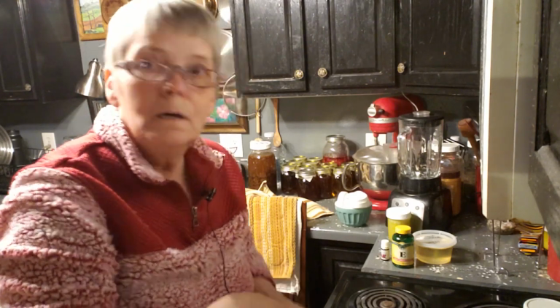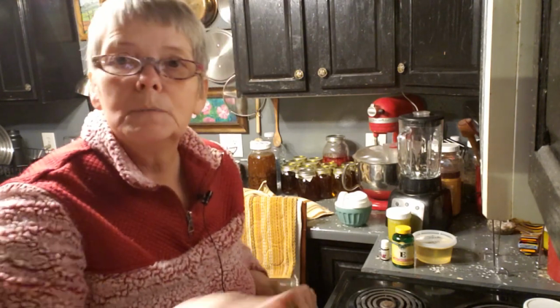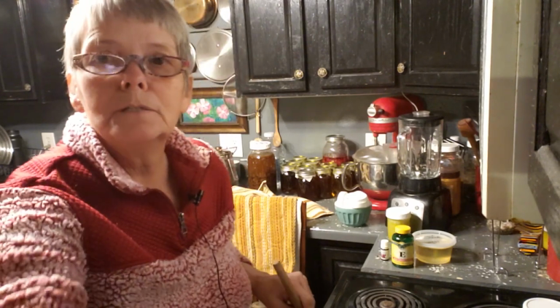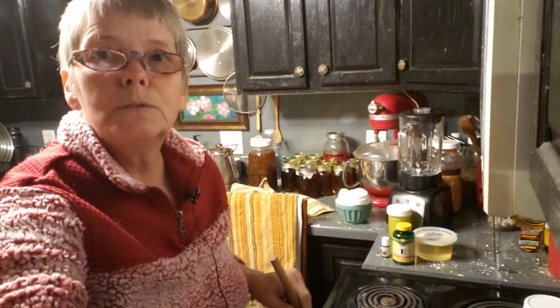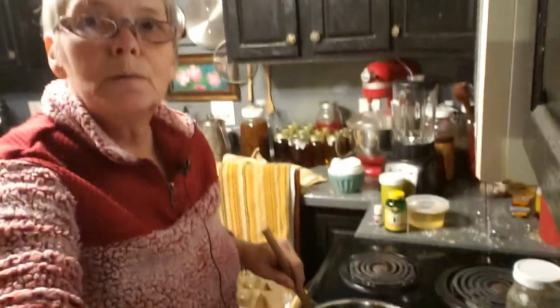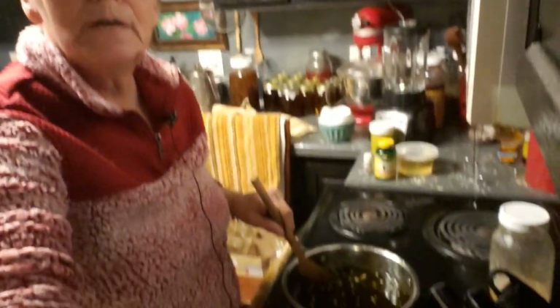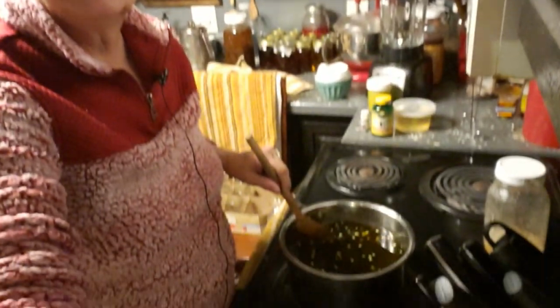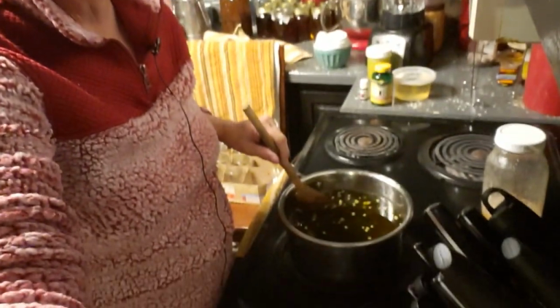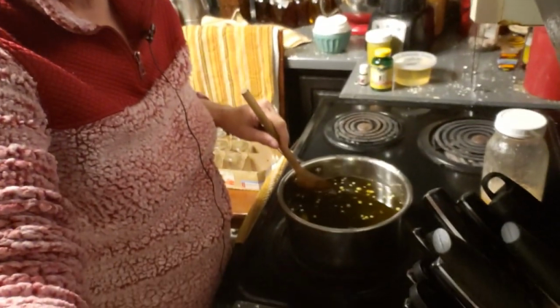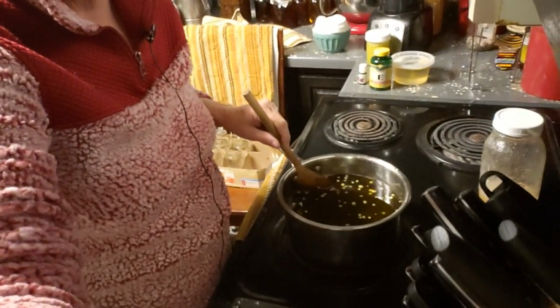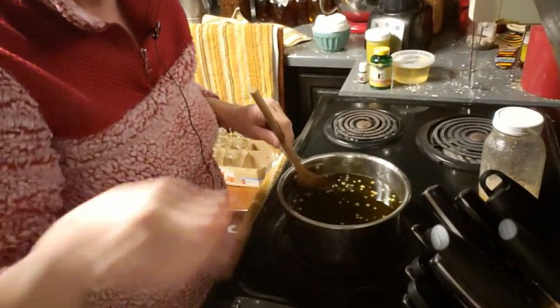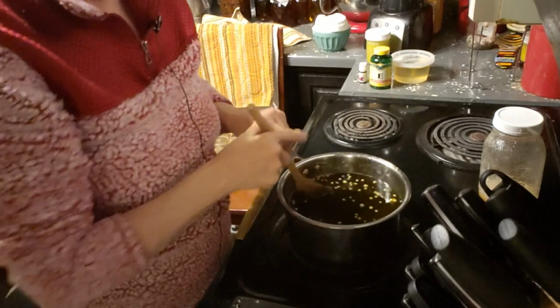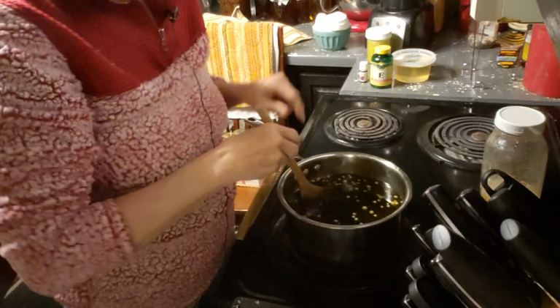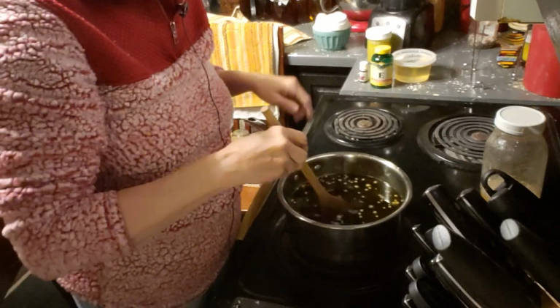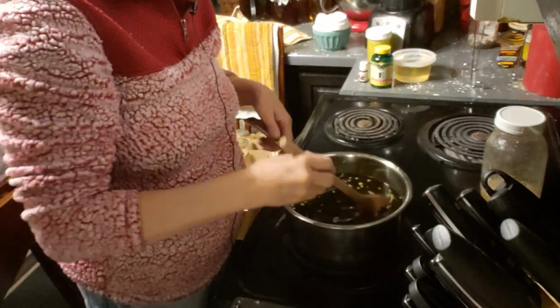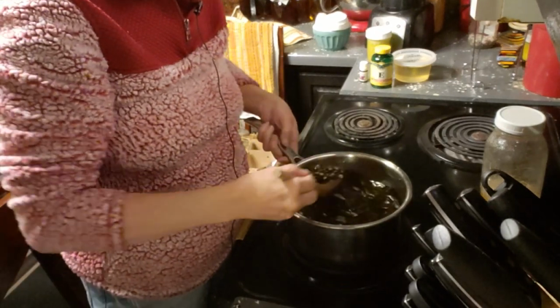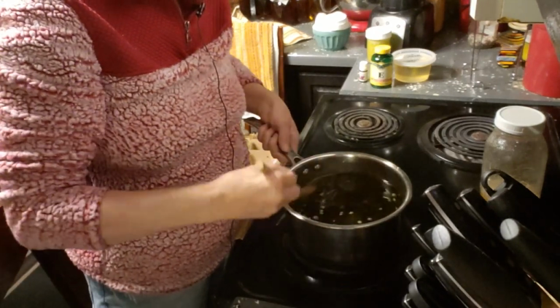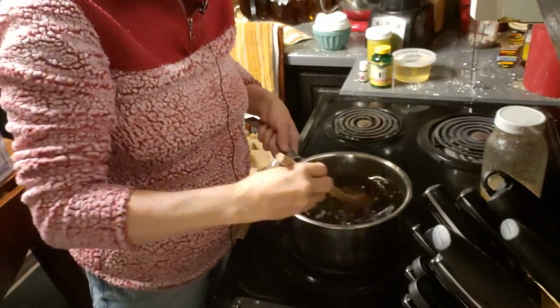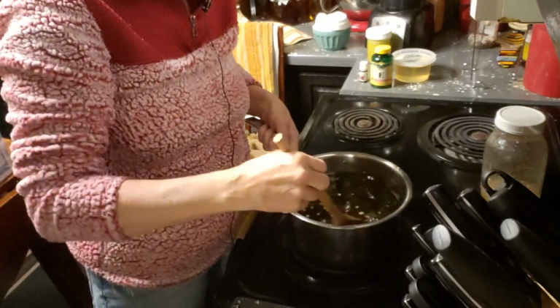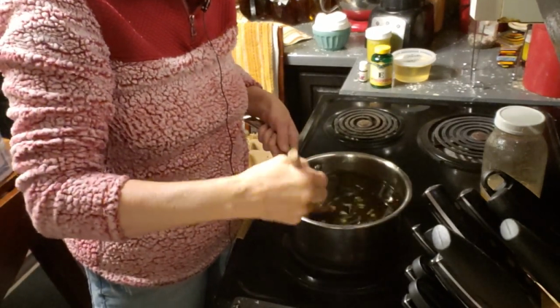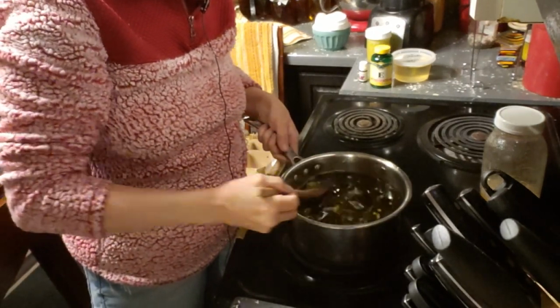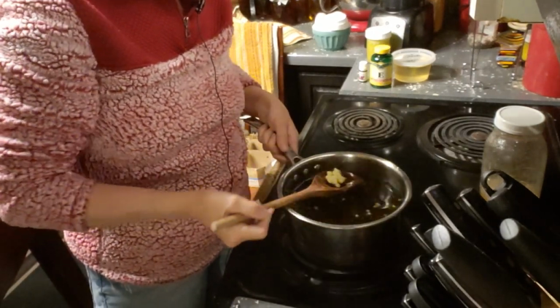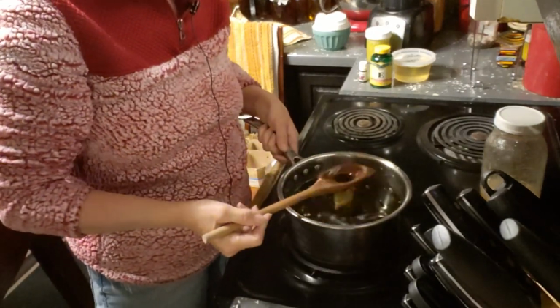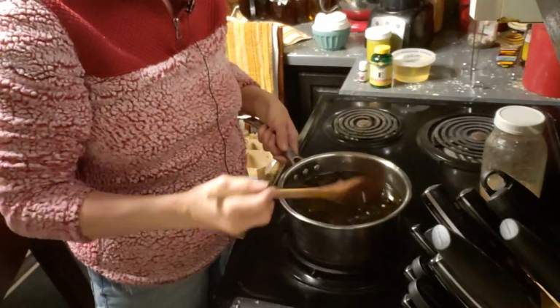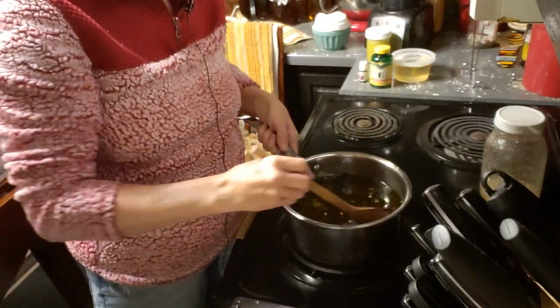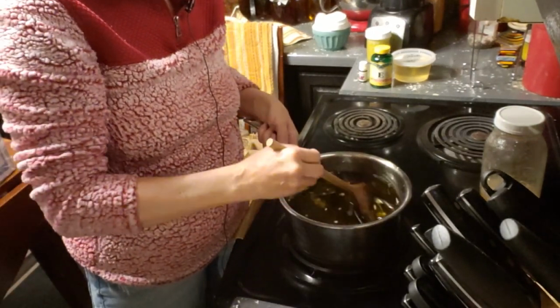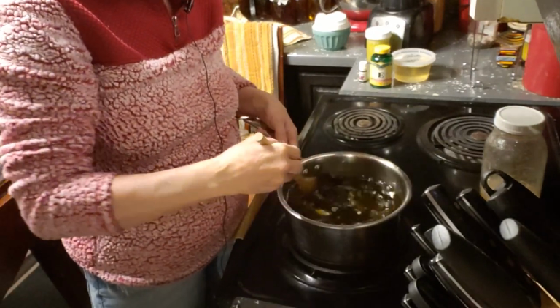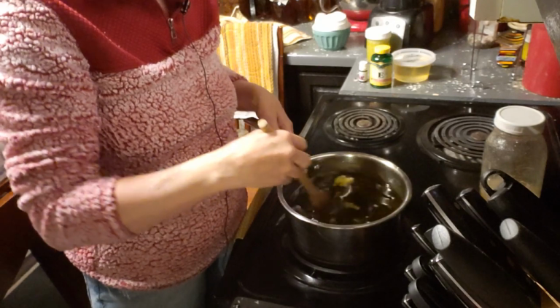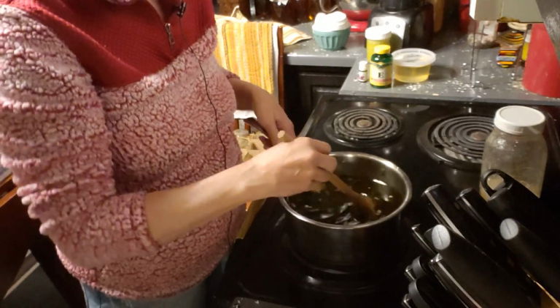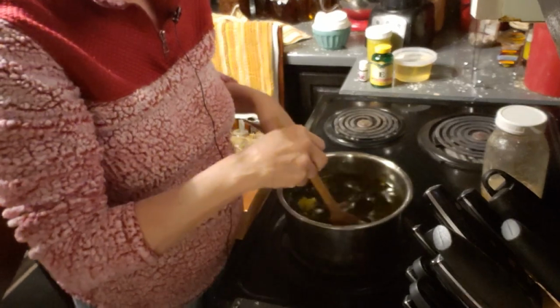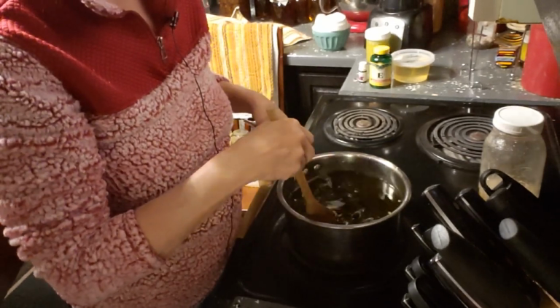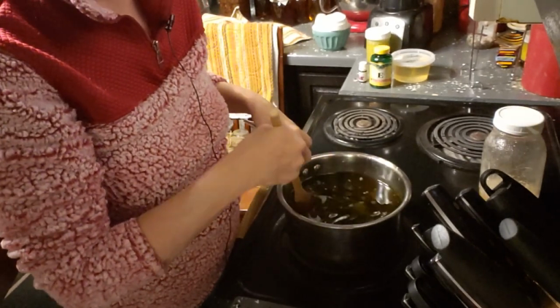I'm going to scoot the camera down so you can see. It's cooking away. I have some cocoa butter in there right now and I'm about to add some shea butter.